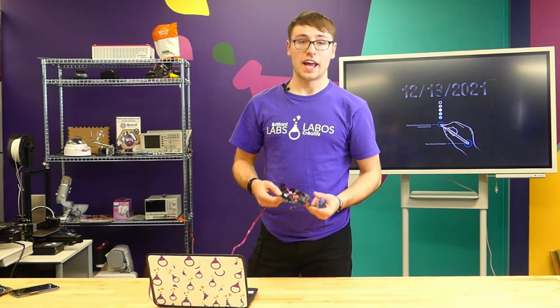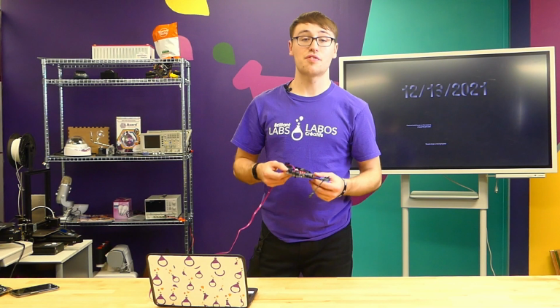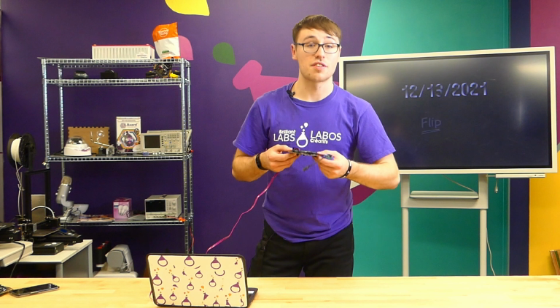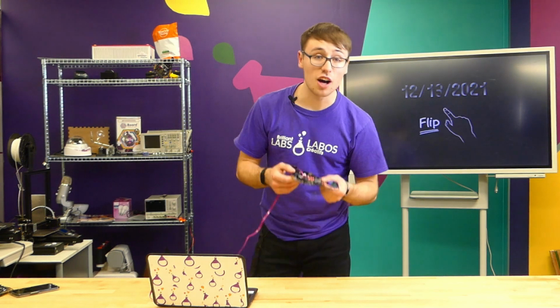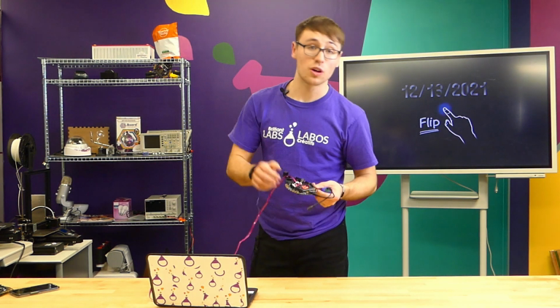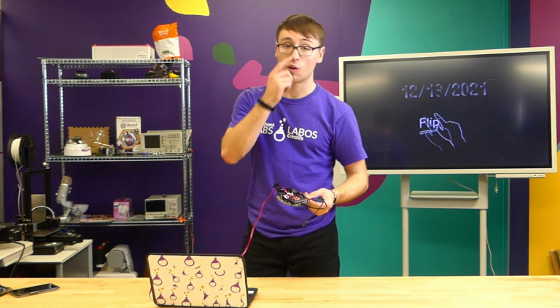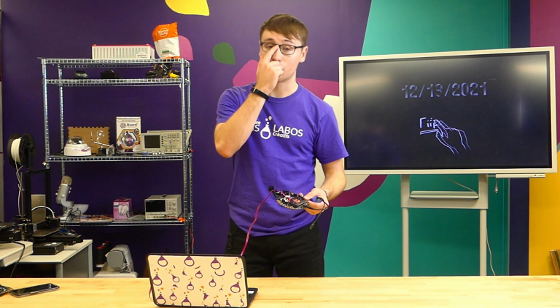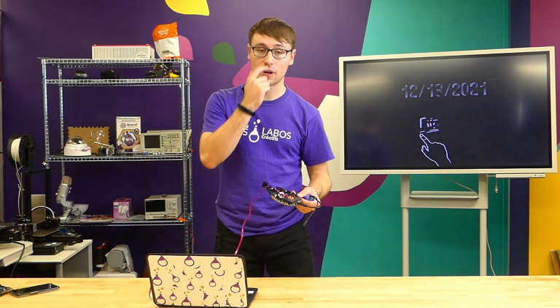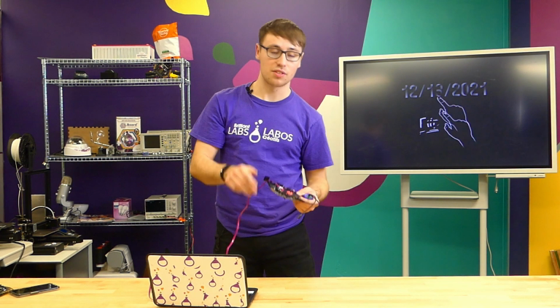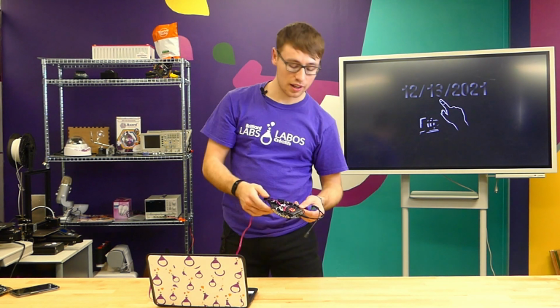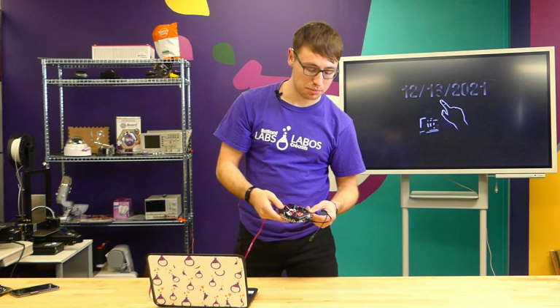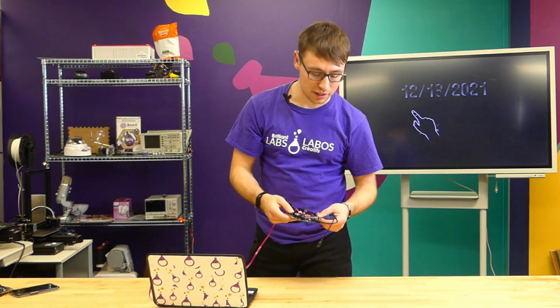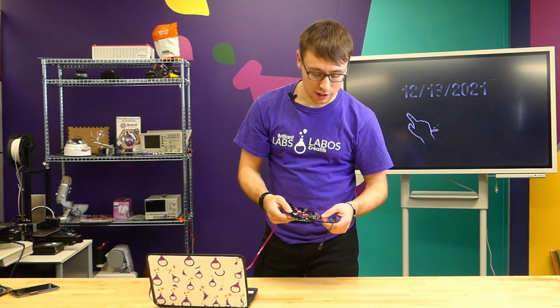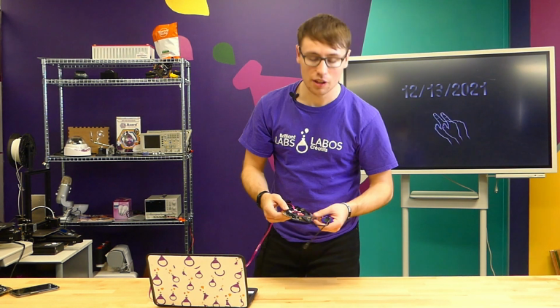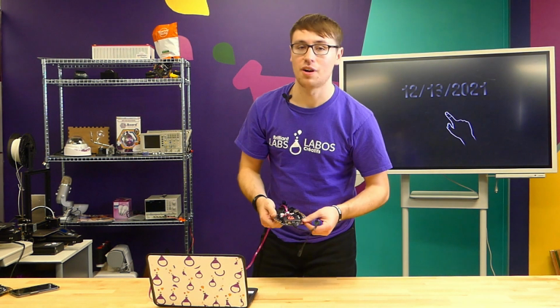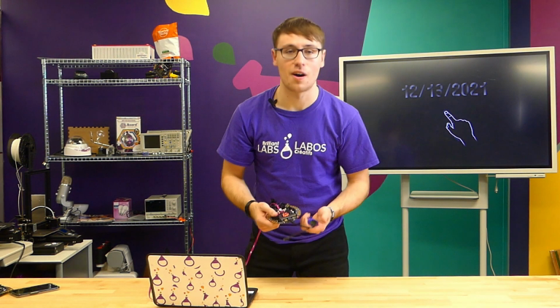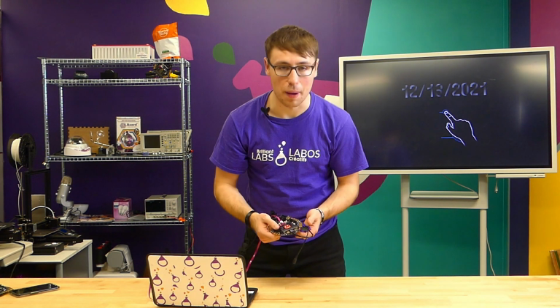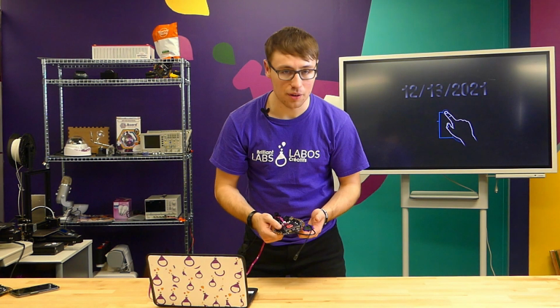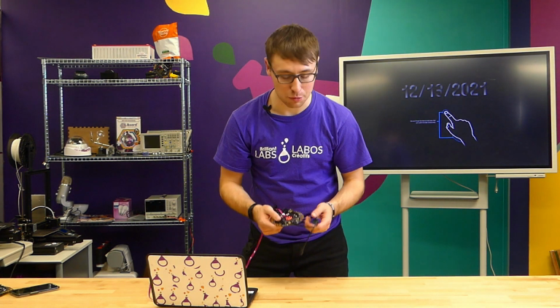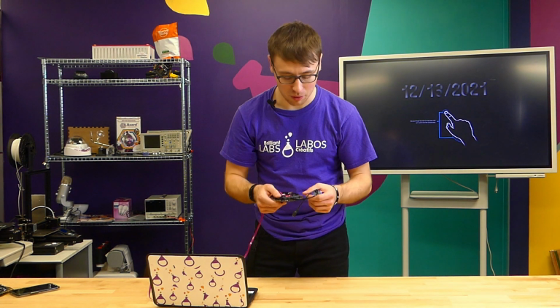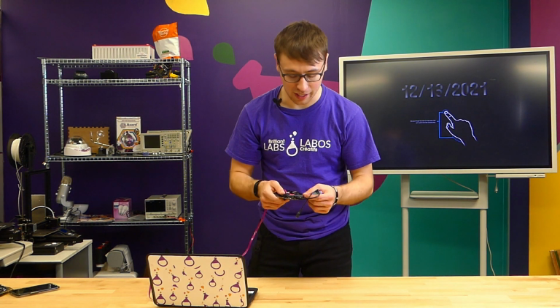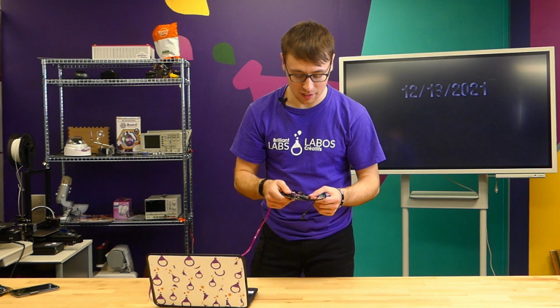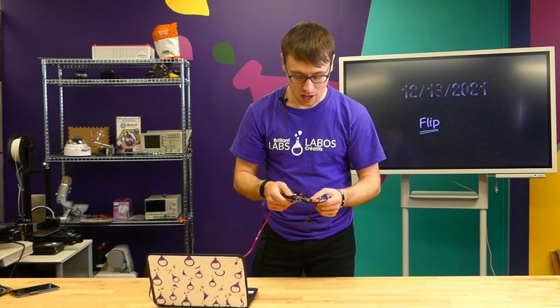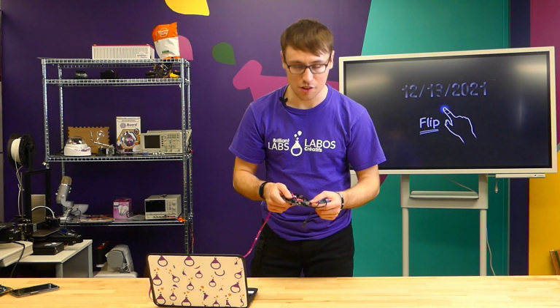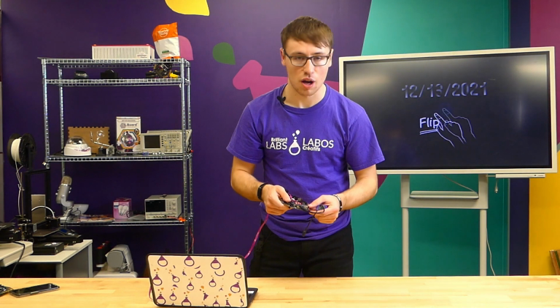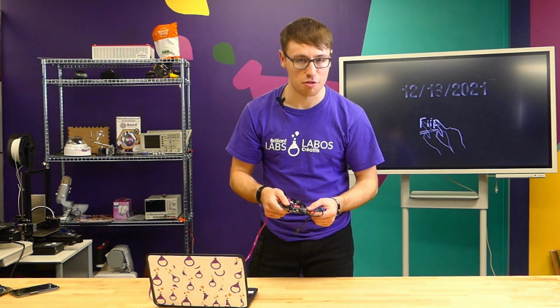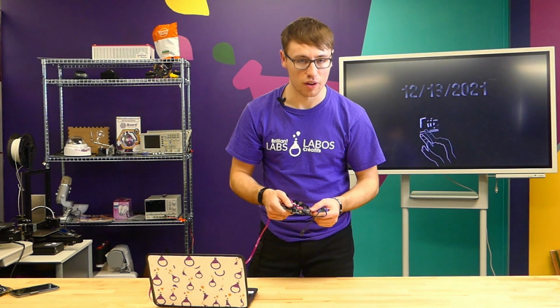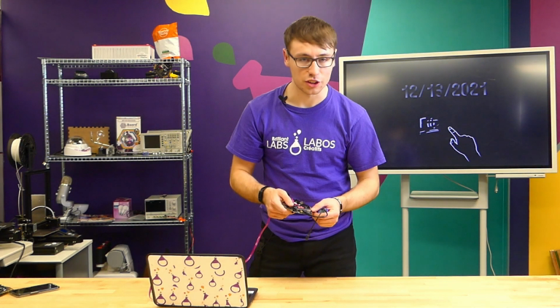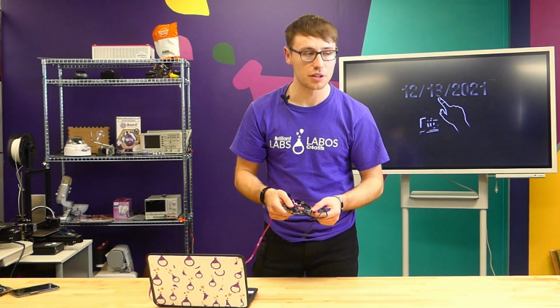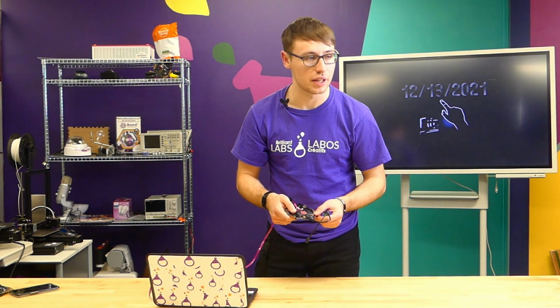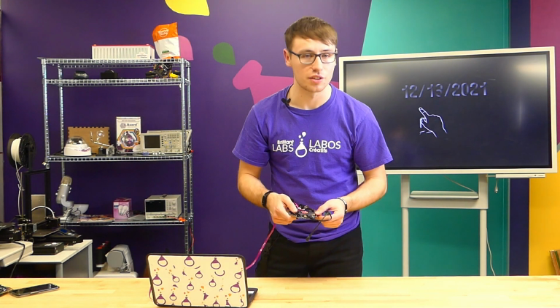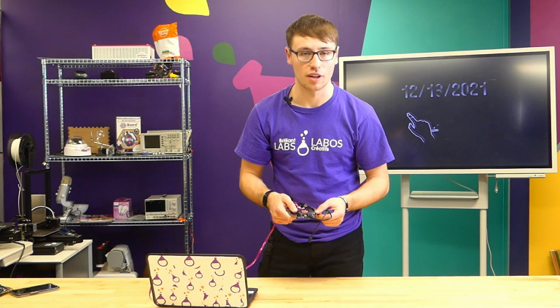If this does not work or your firmware does not get updated, try turning off all the power on your B-Board and then try once more — it should be good to go.